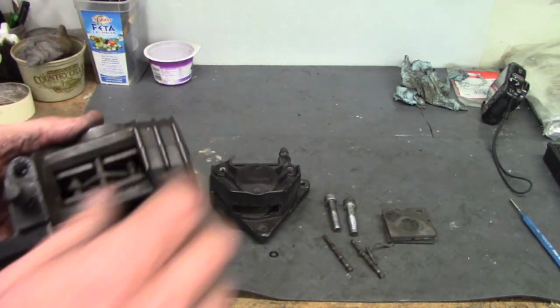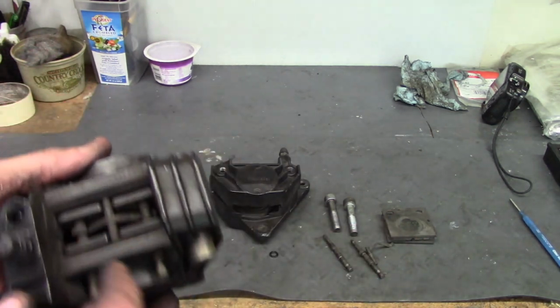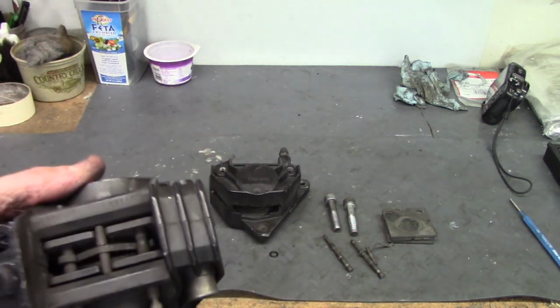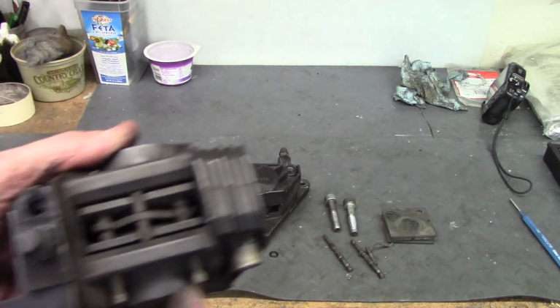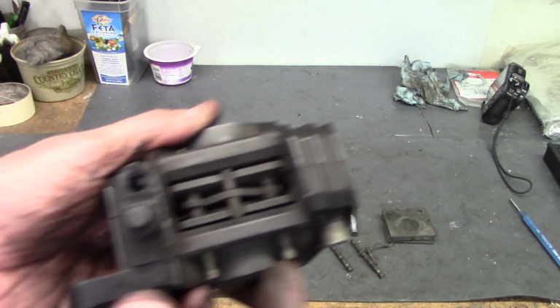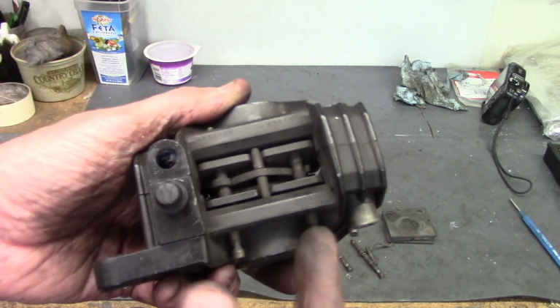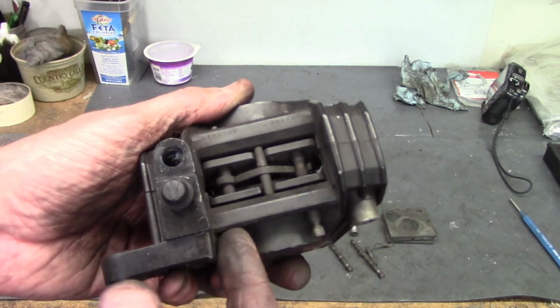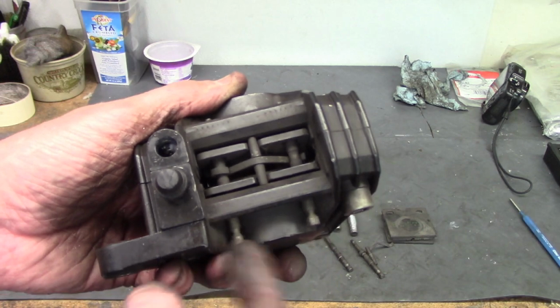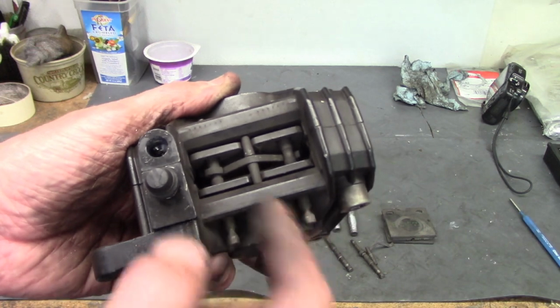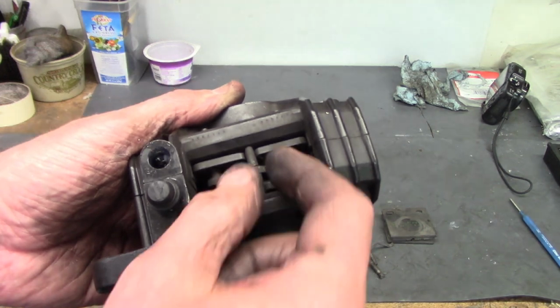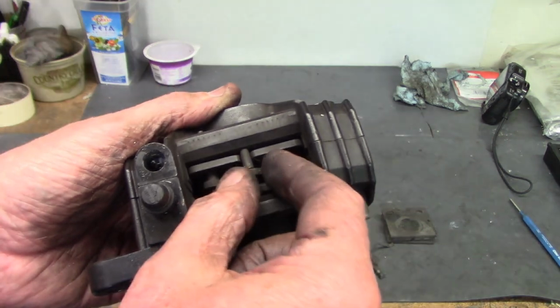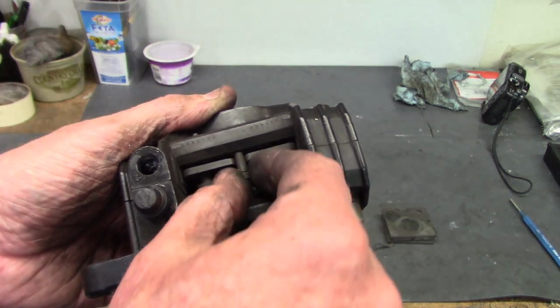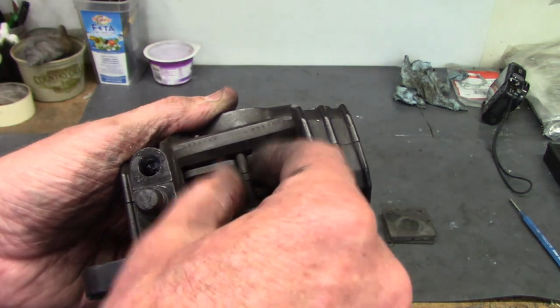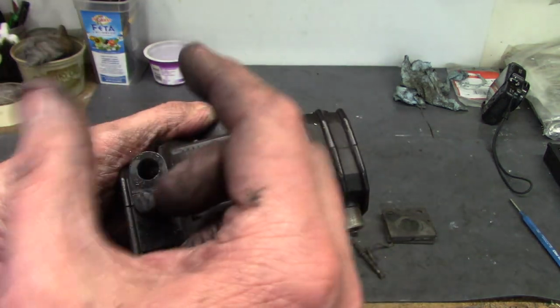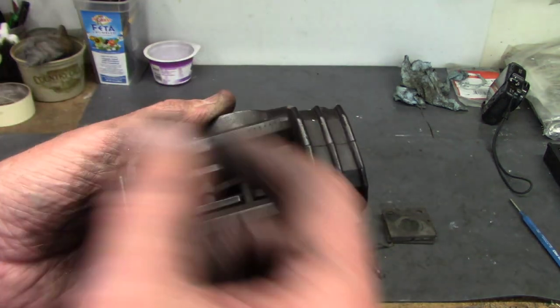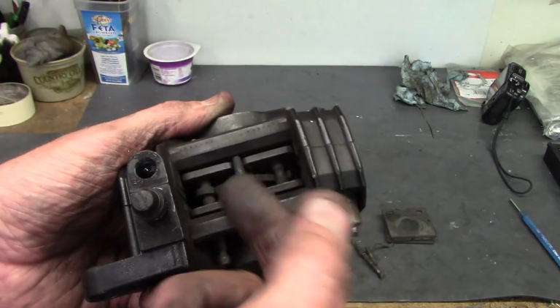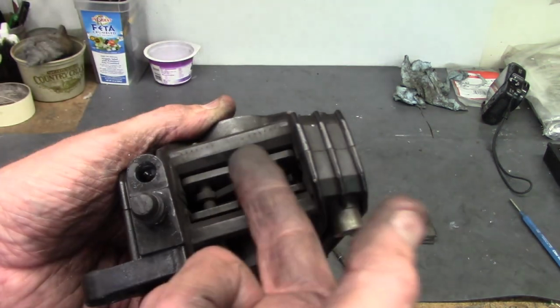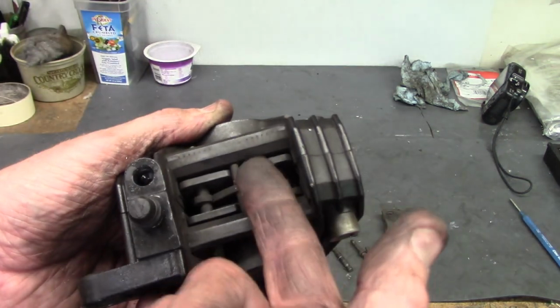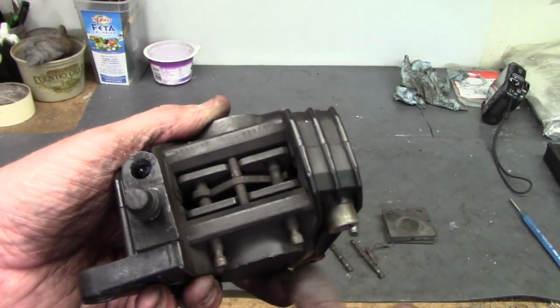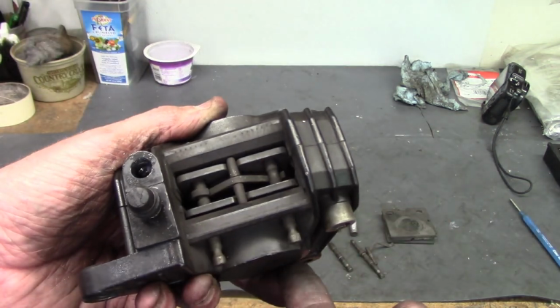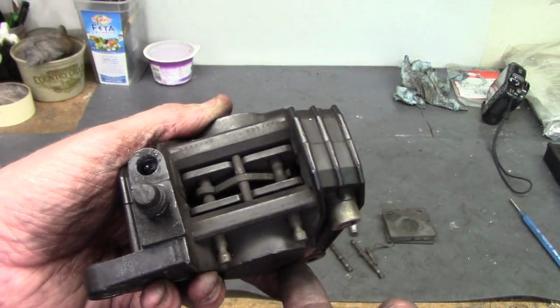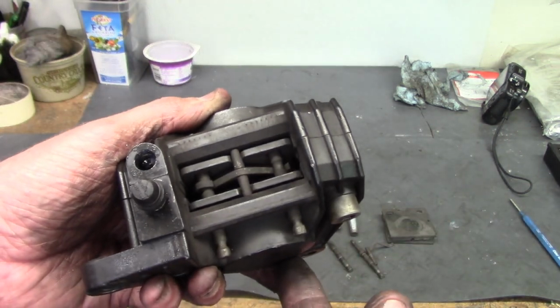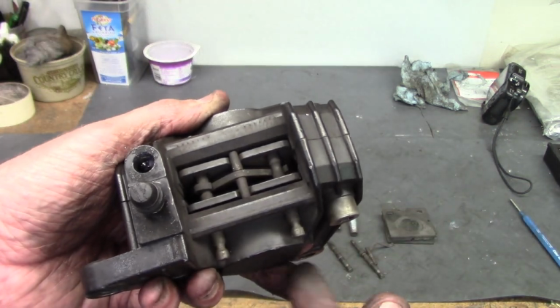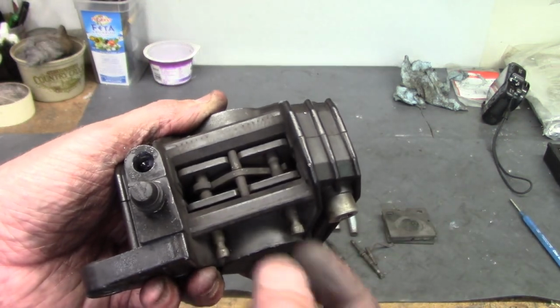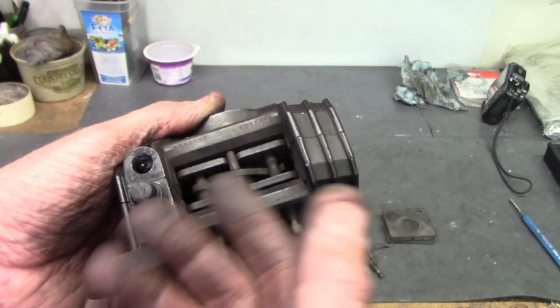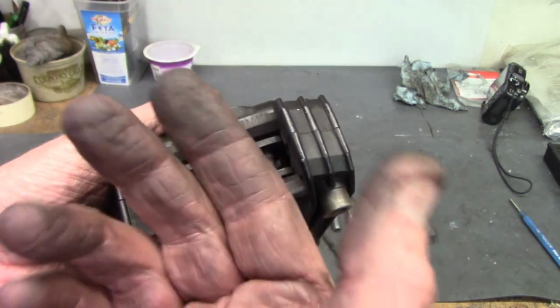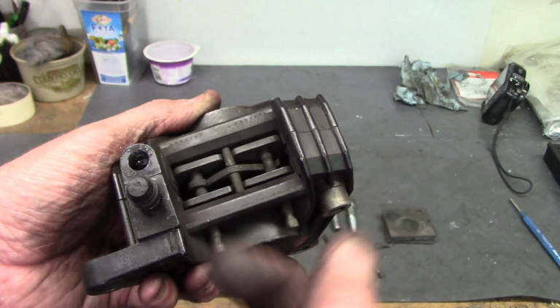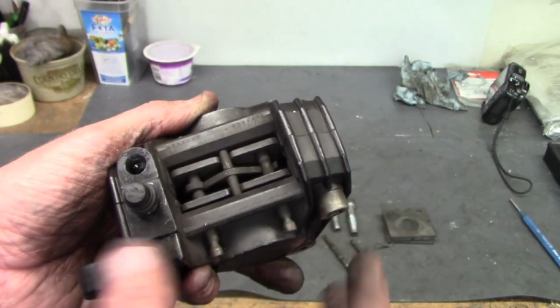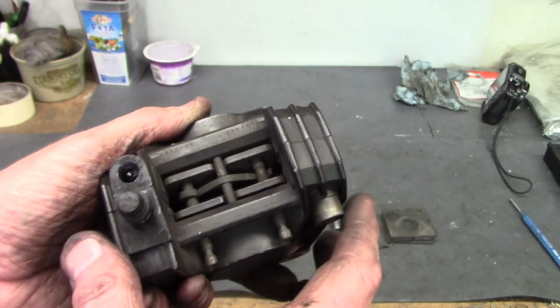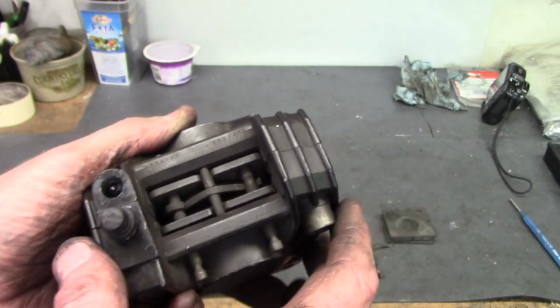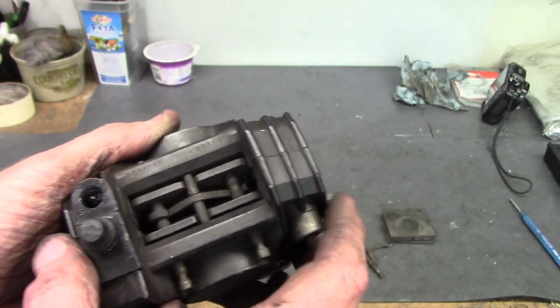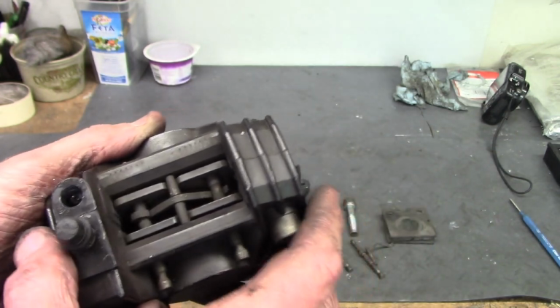Once you pull the pins out and remove the clip, you can drop the pads out and replace them. Very easy to do.